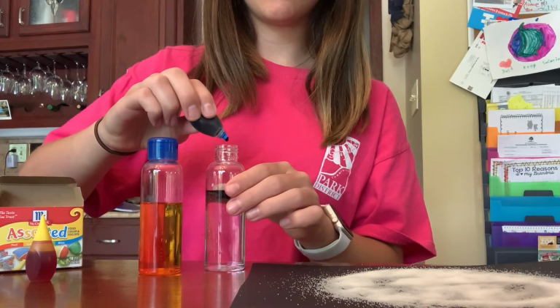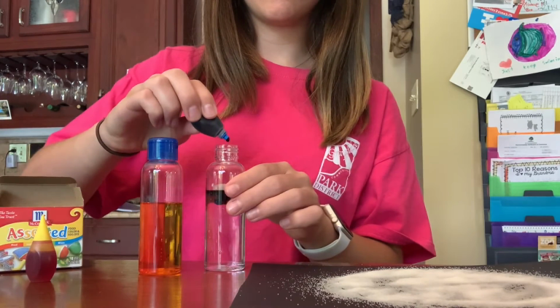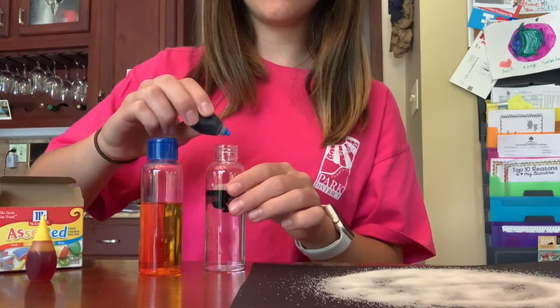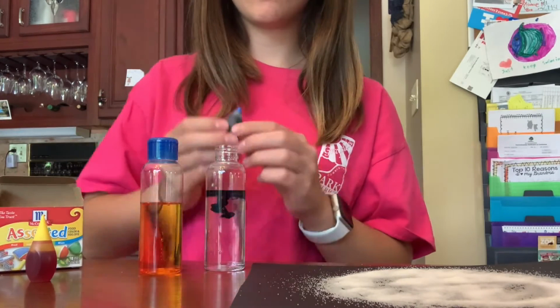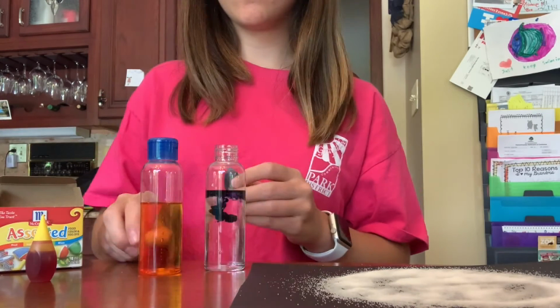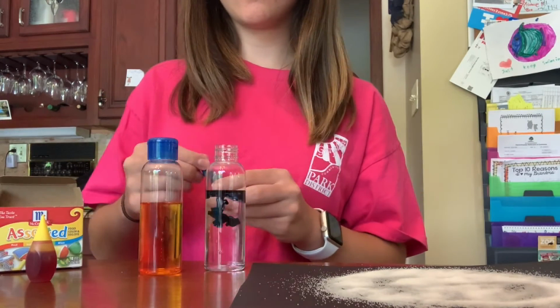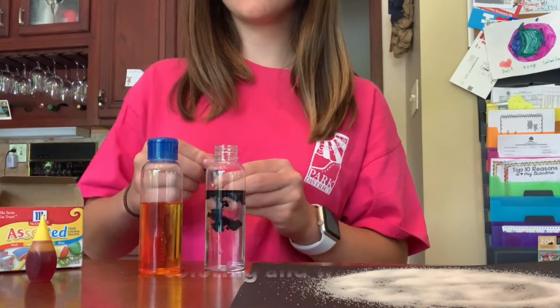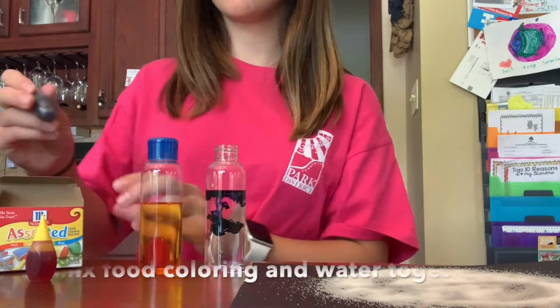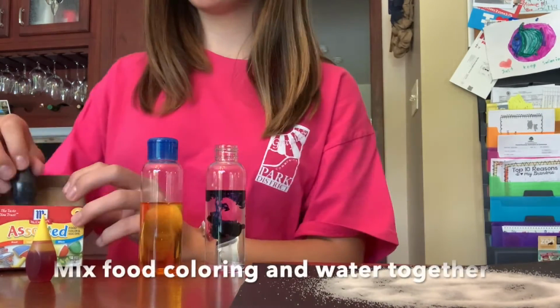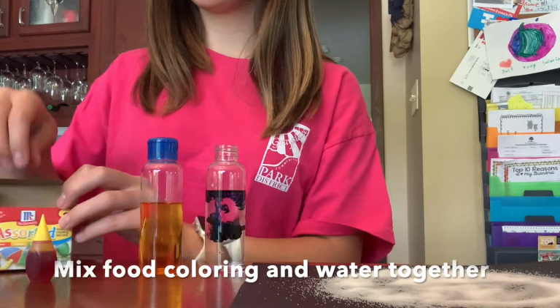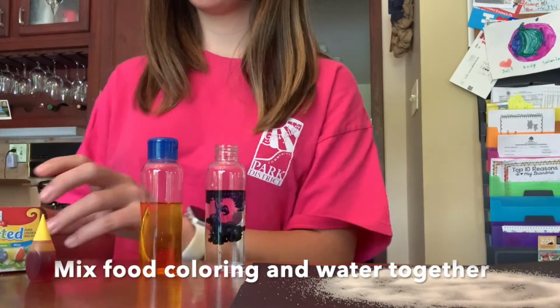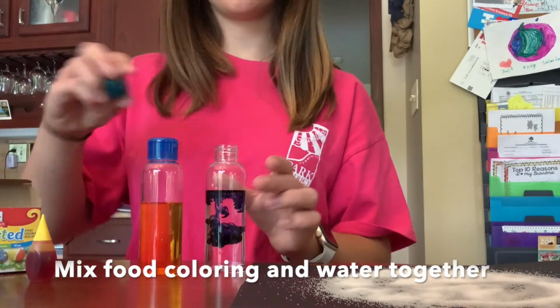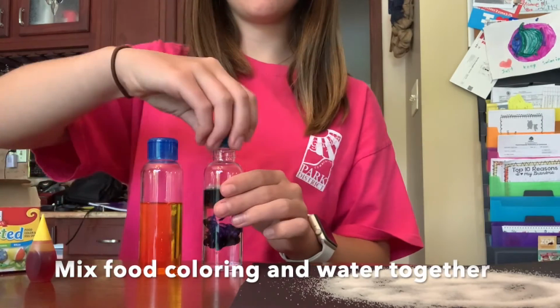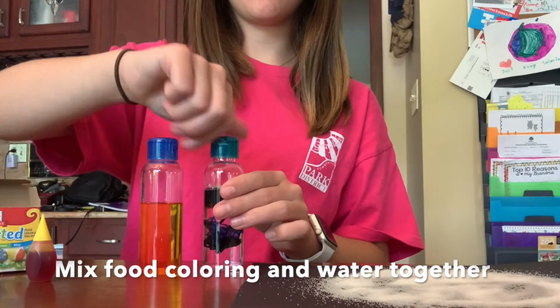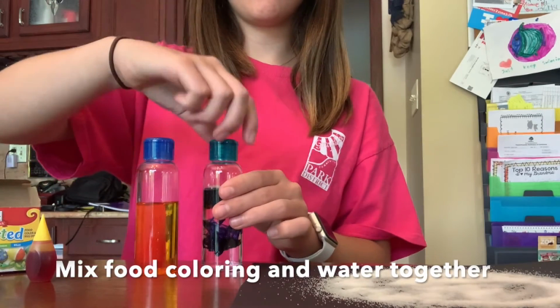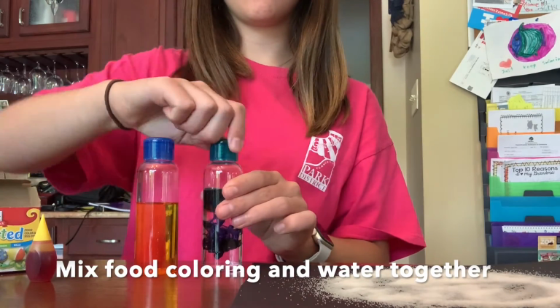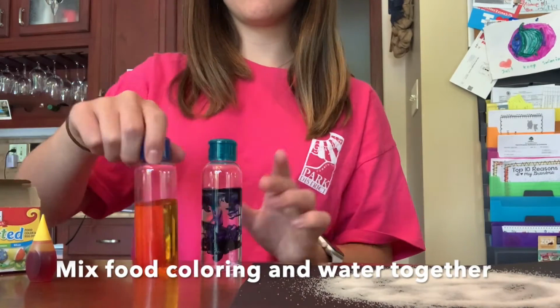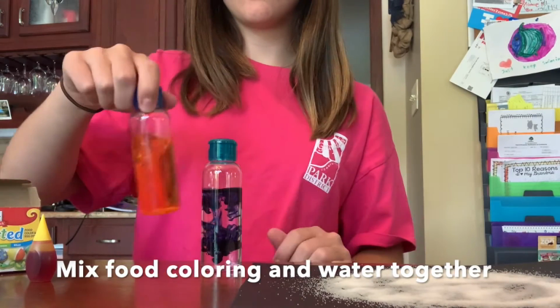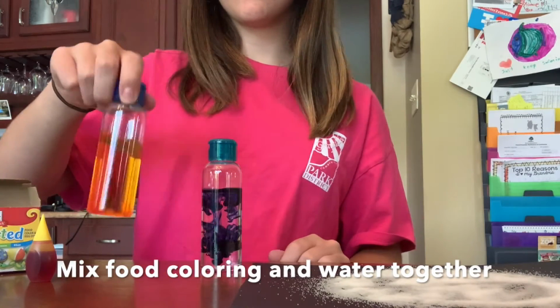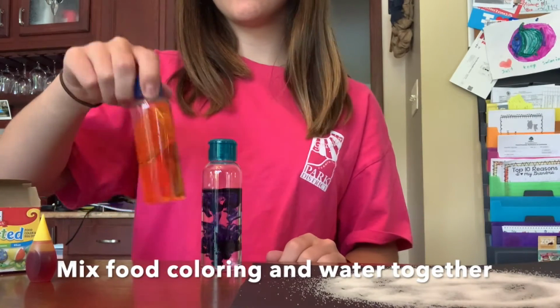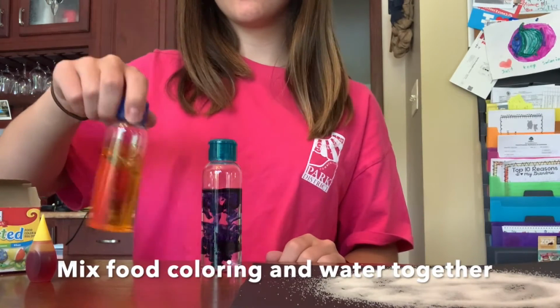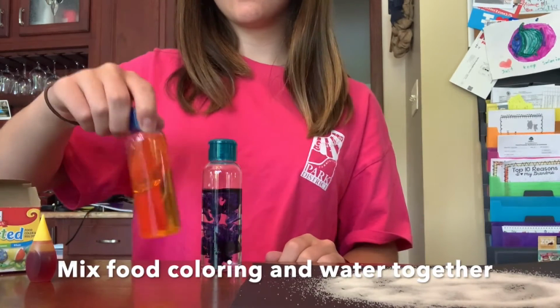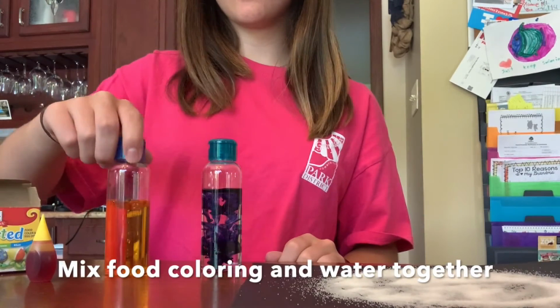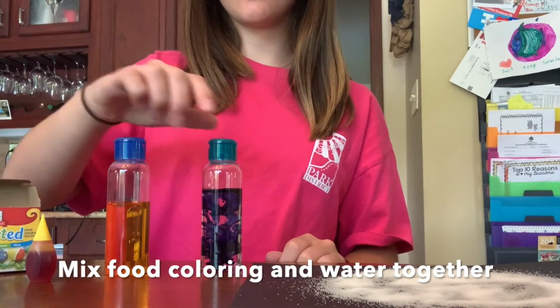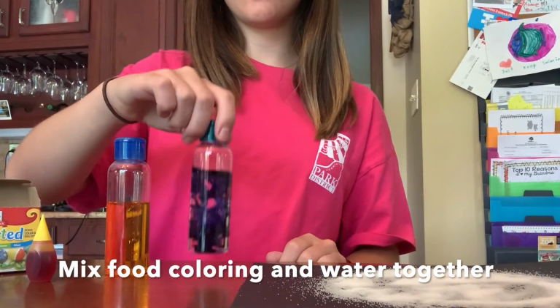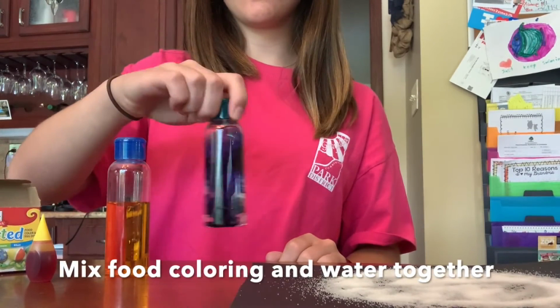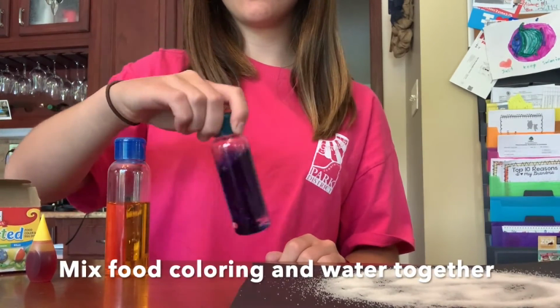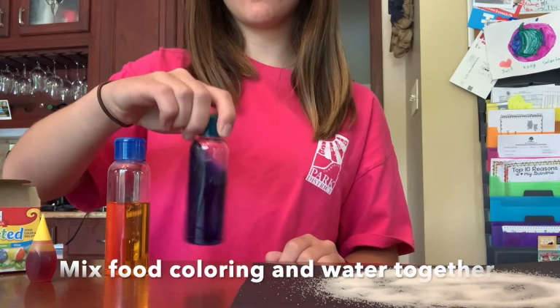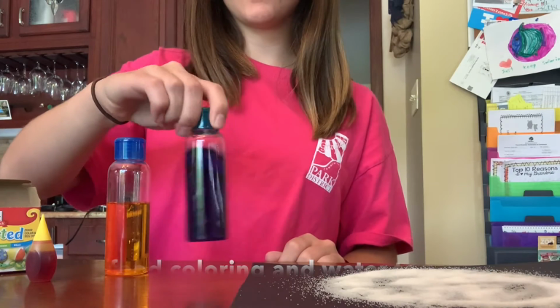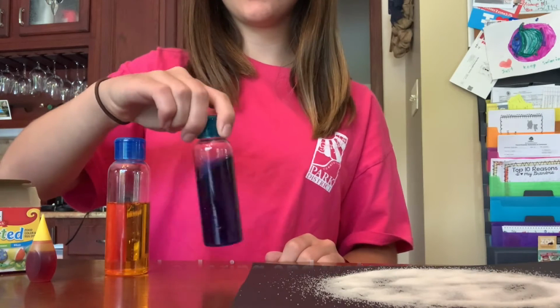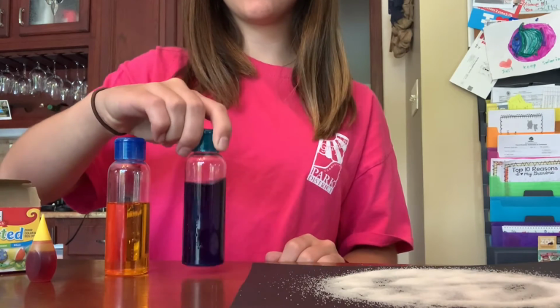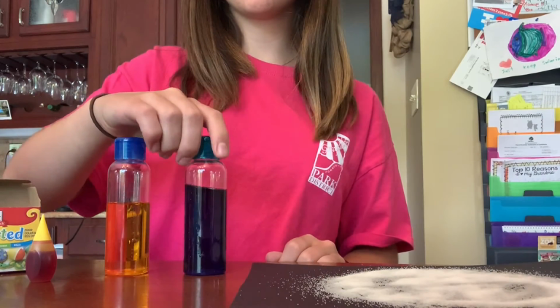As soon as both bottles have food coloring, make sure to gently swirl them around to mix in the colors.